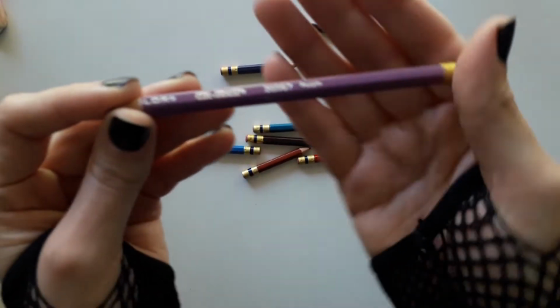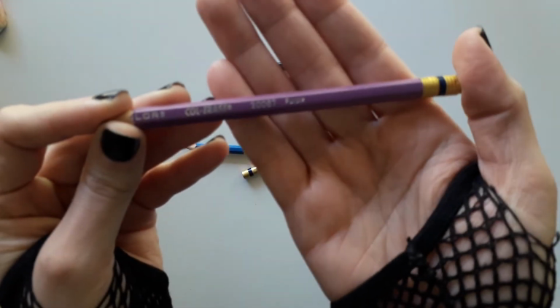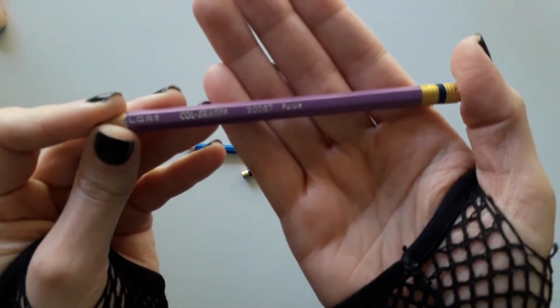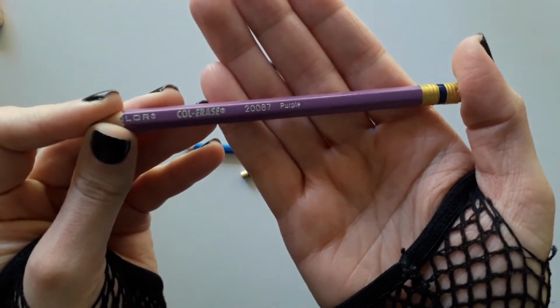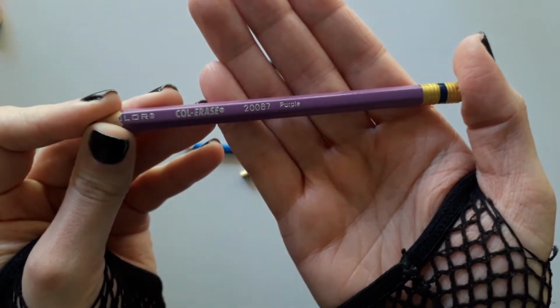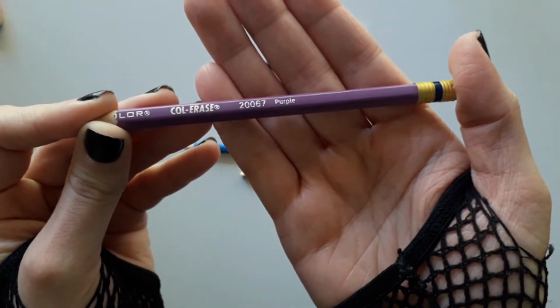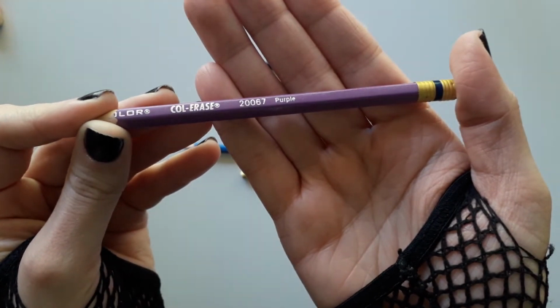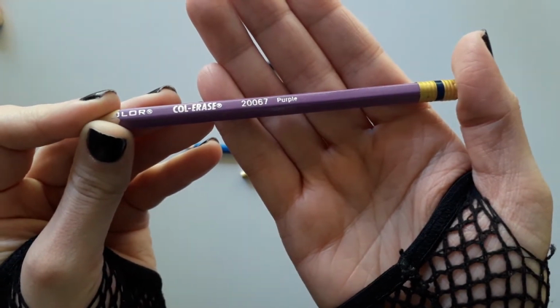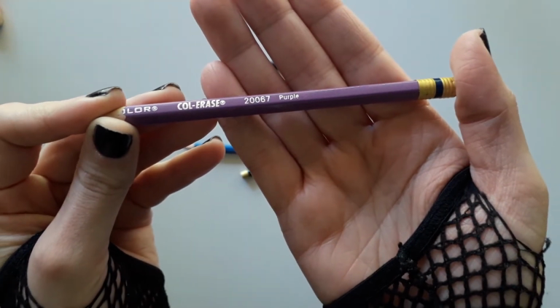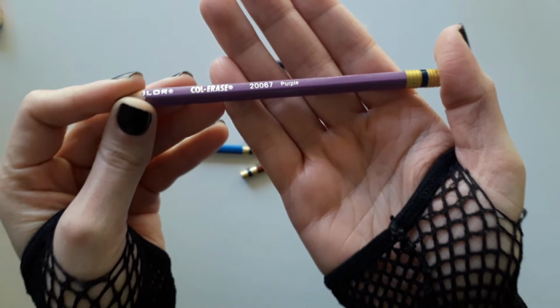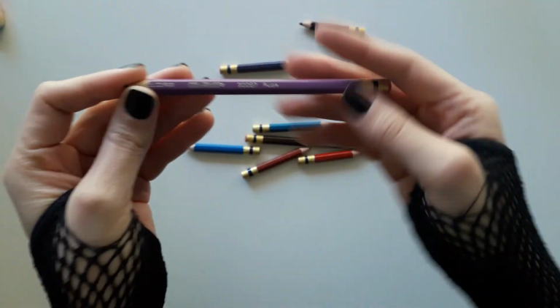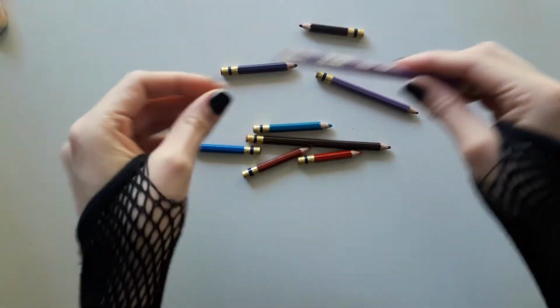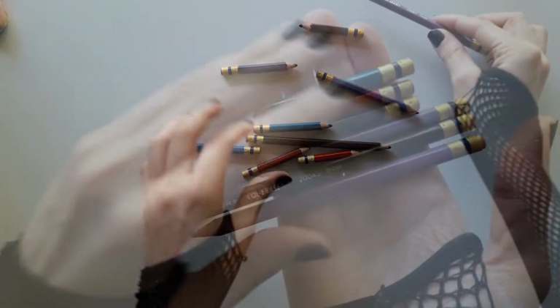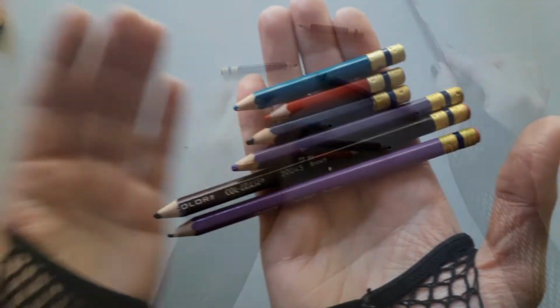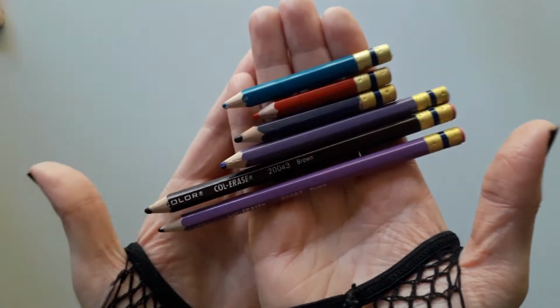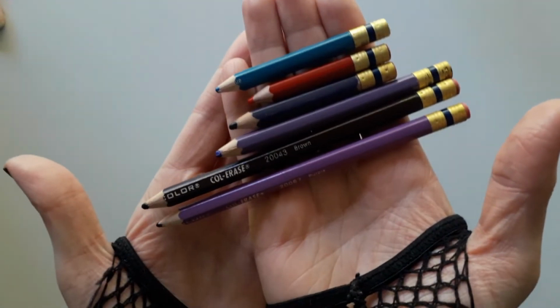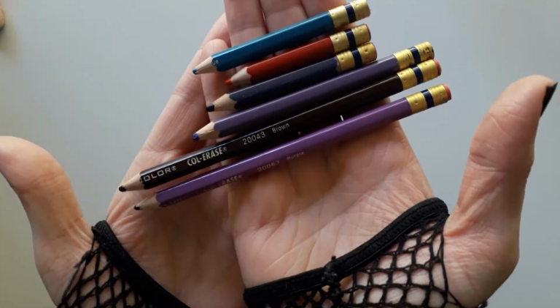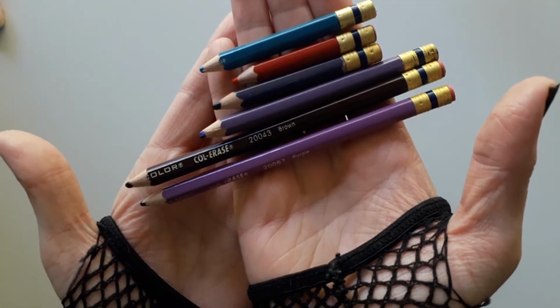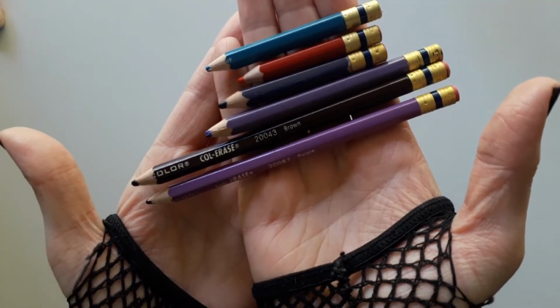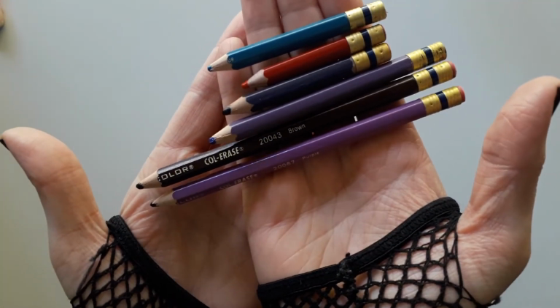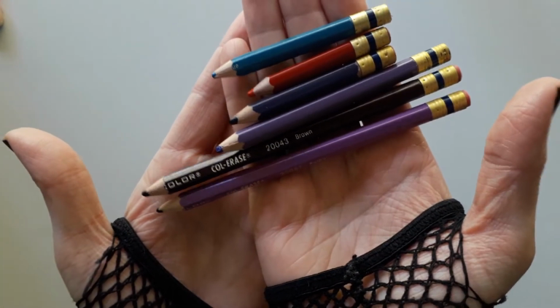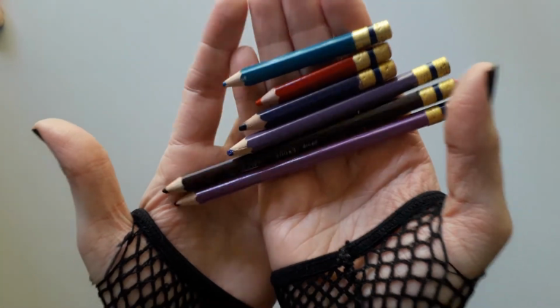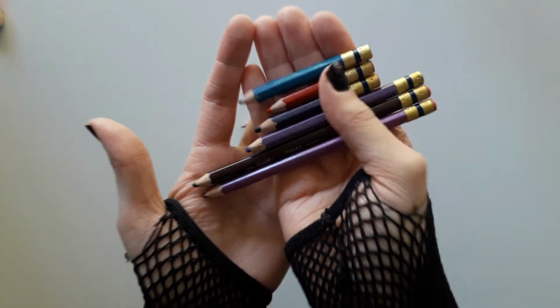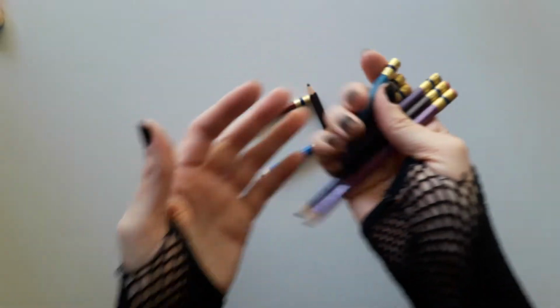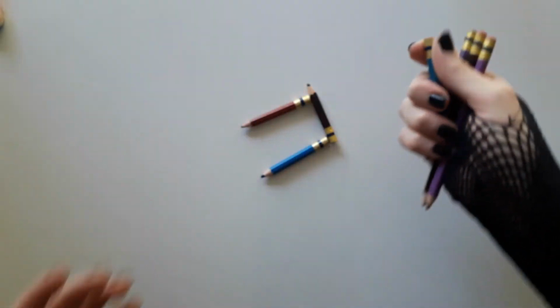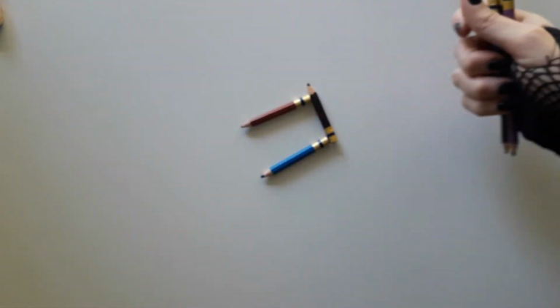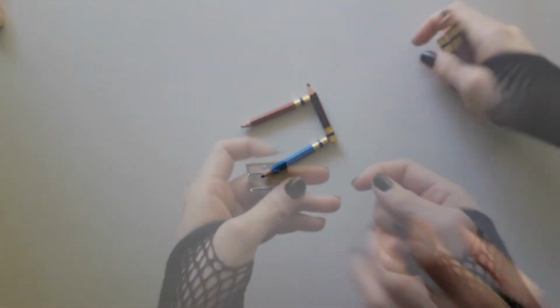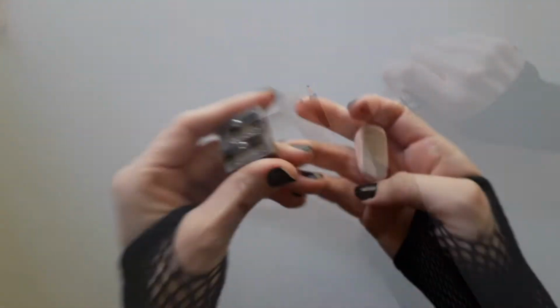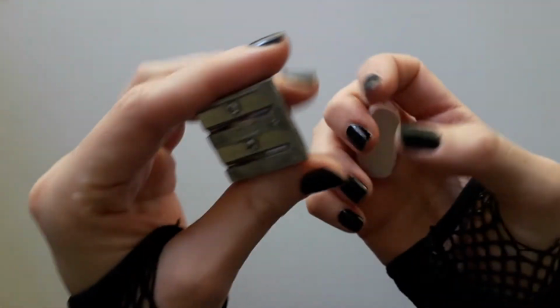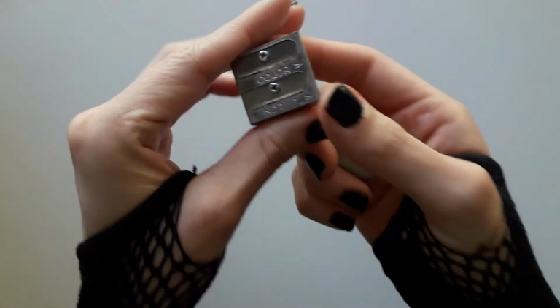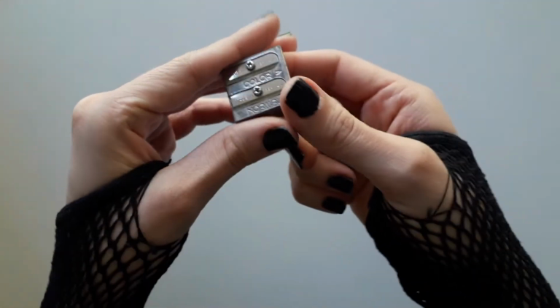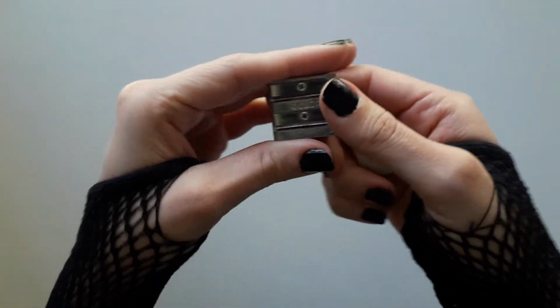These are the Prismacolor Colerase. They are perfect for sketching. These are the only pencils I use for sketching because they're super soft and easier to erase.